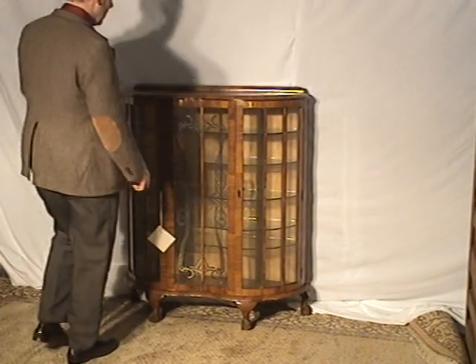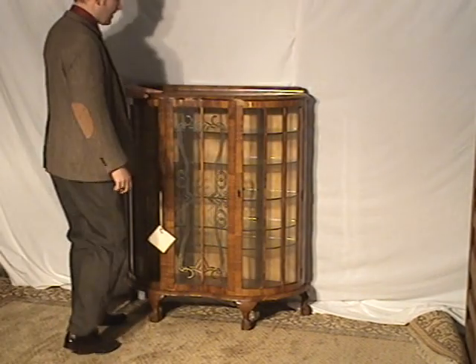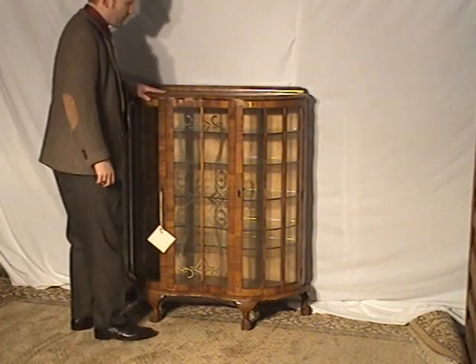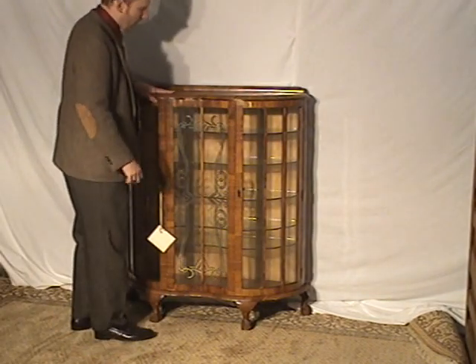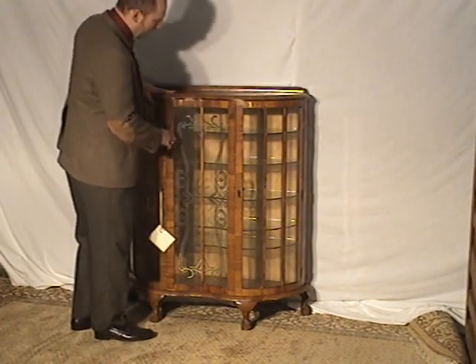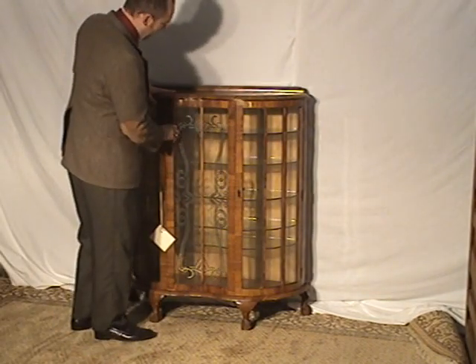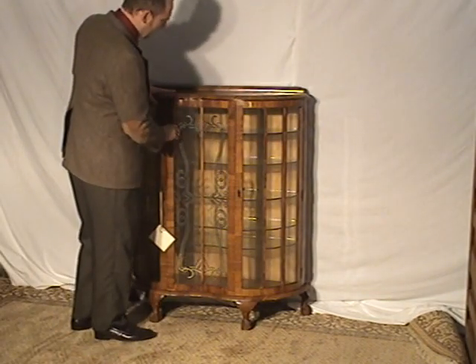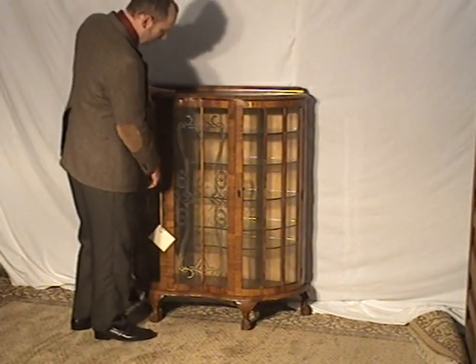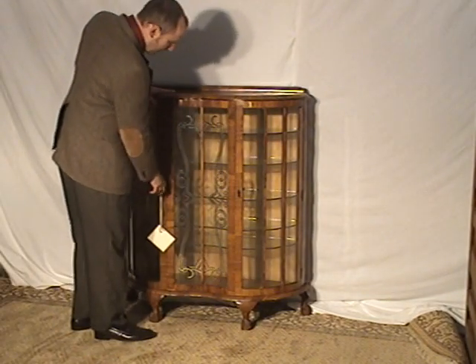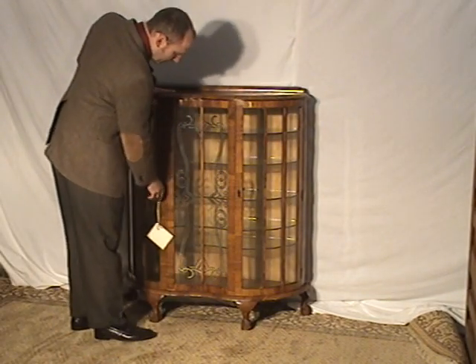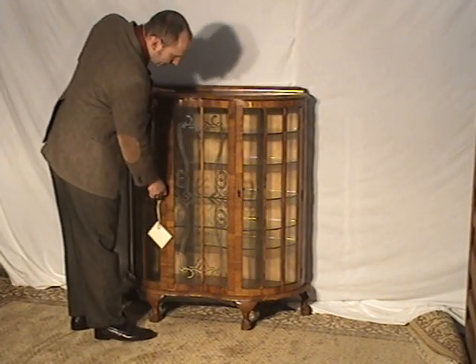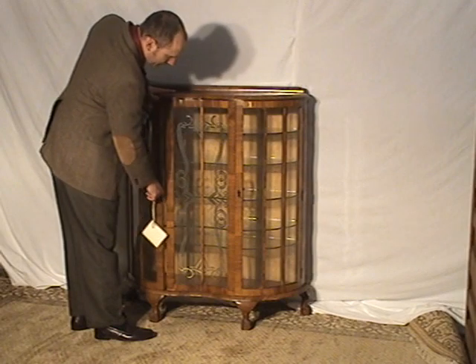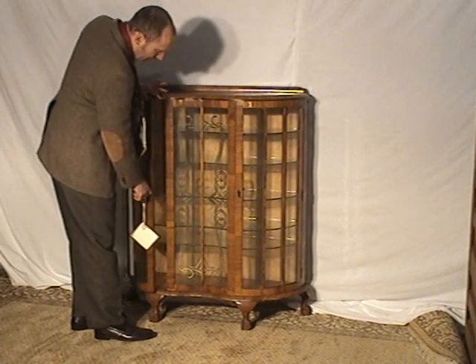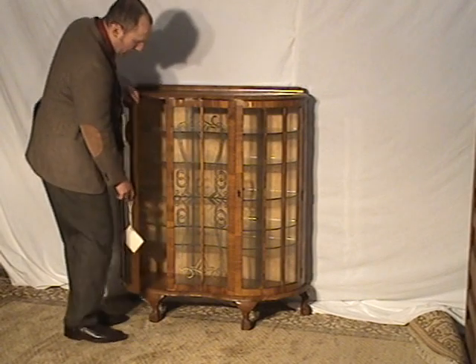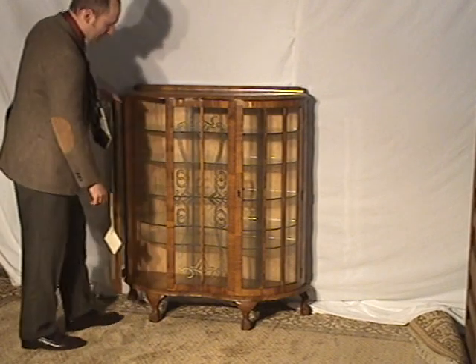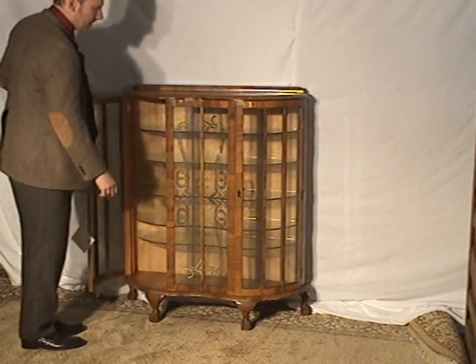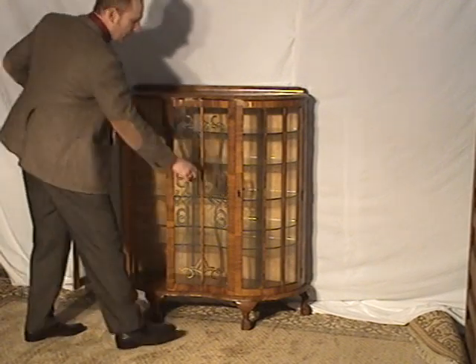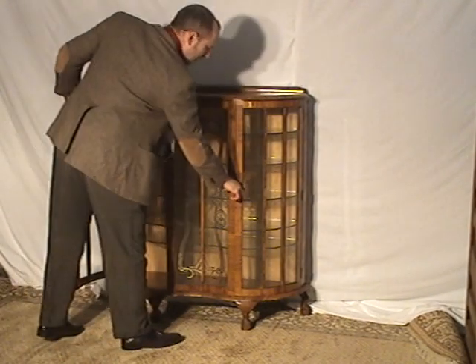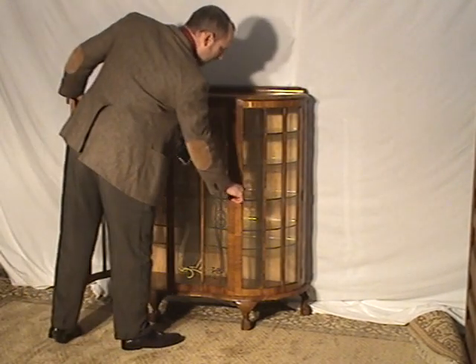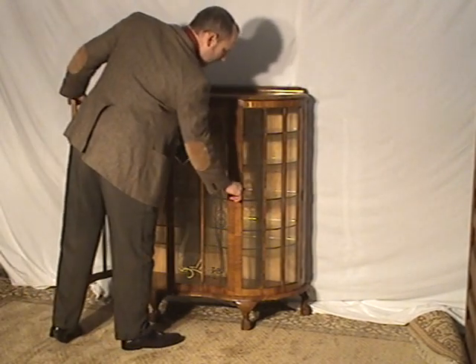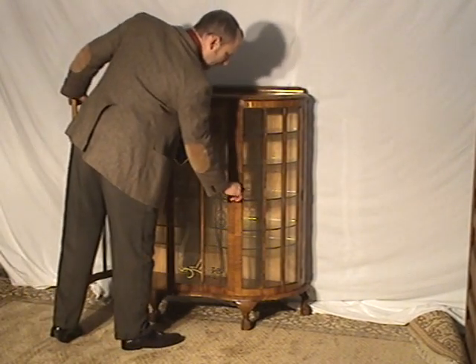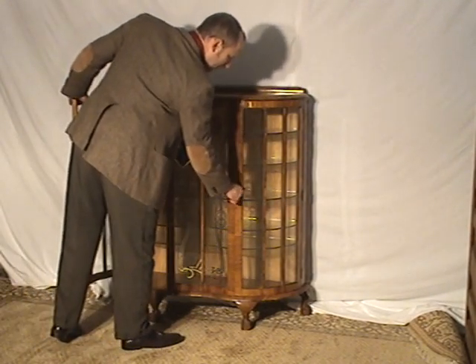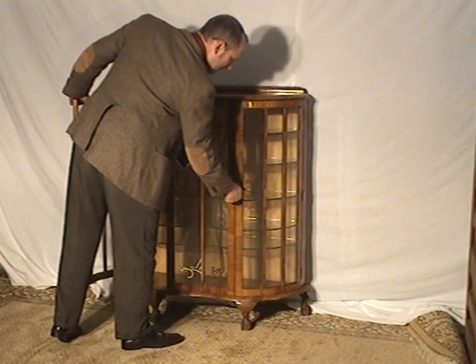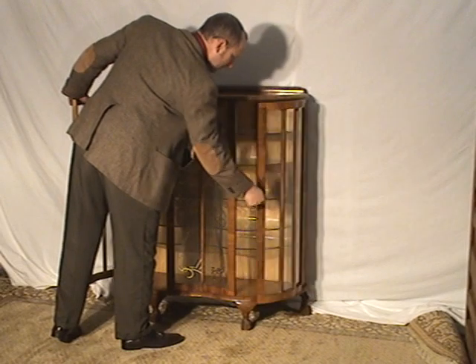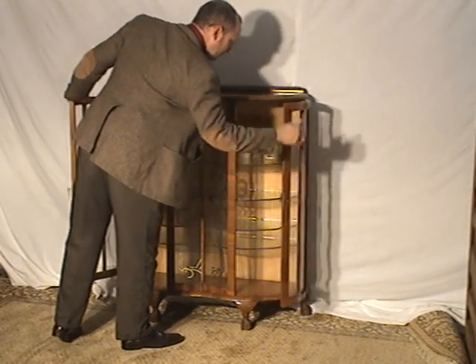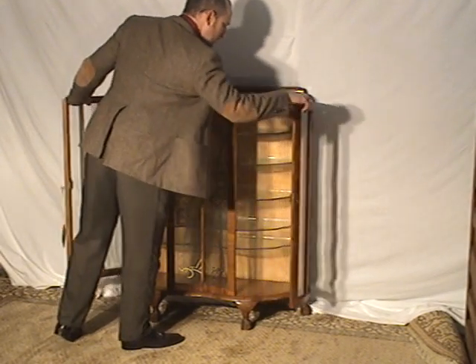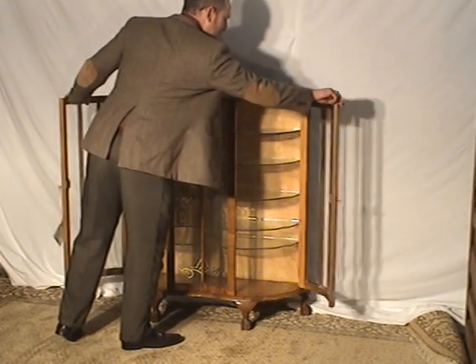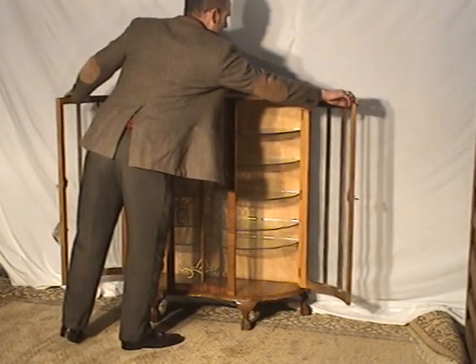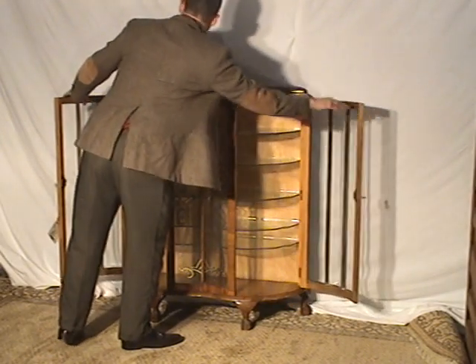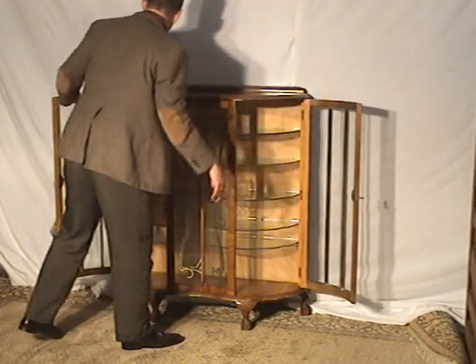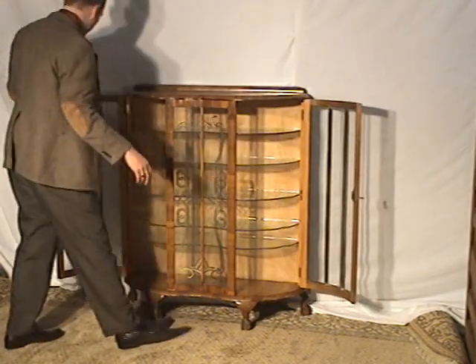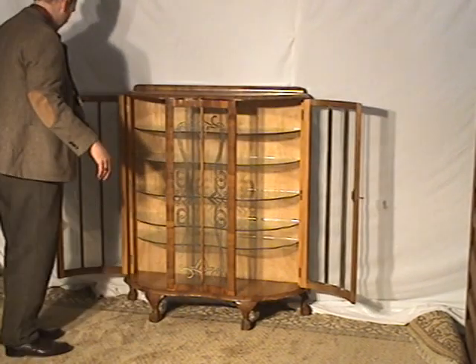It does seem to be oak by all accounts. Both of the sides open up here, so it's really quite easy to work with.